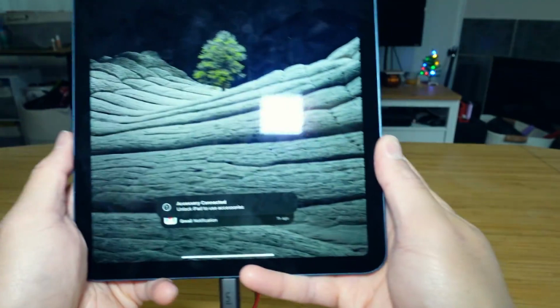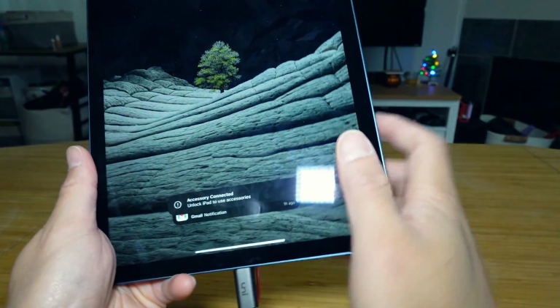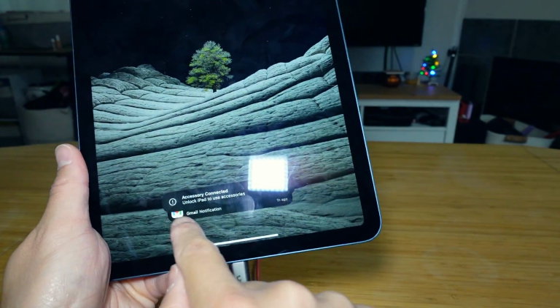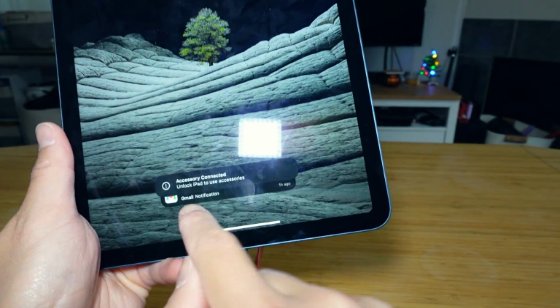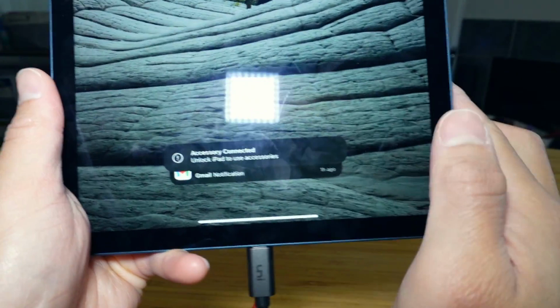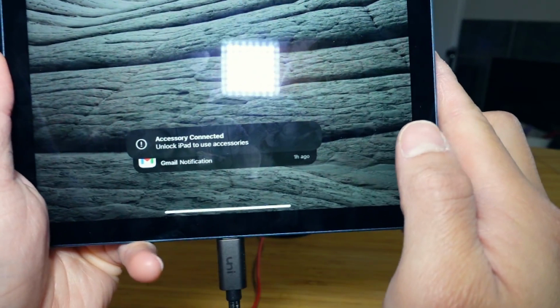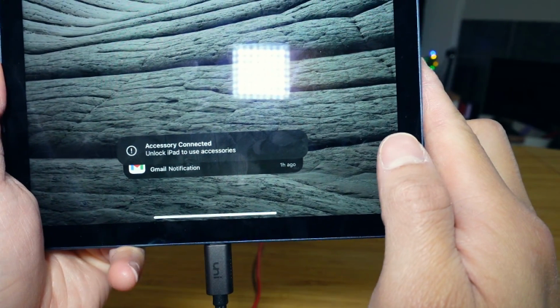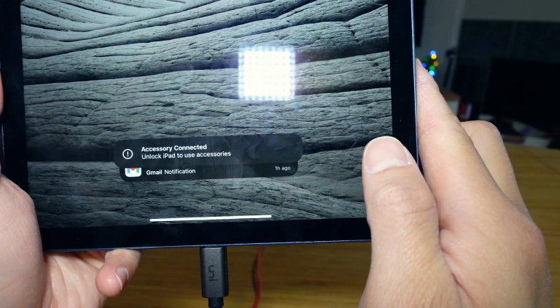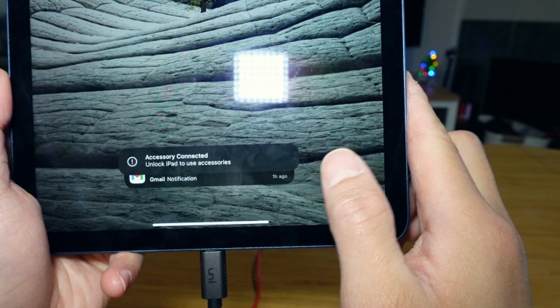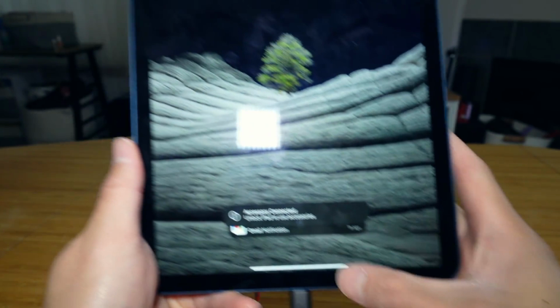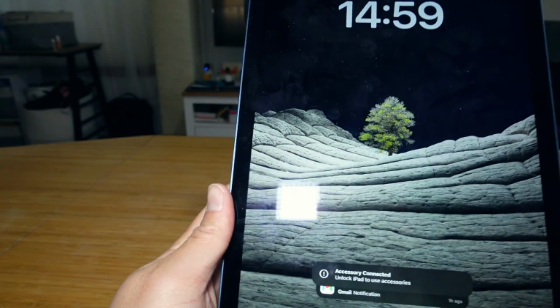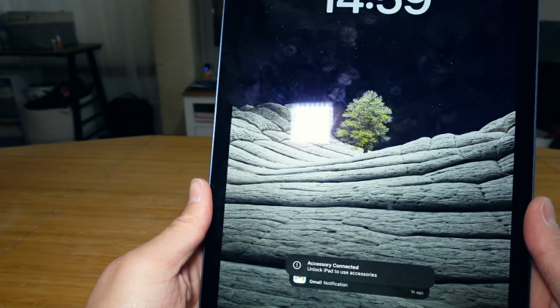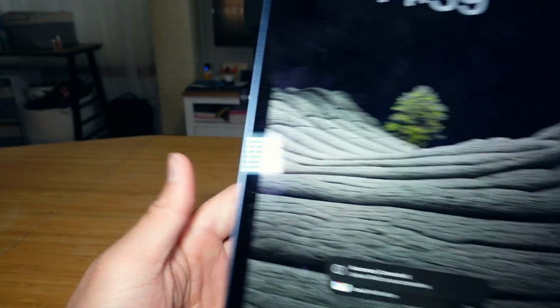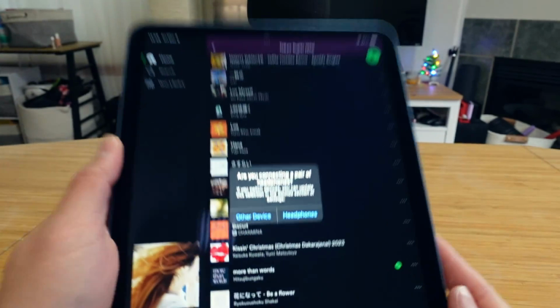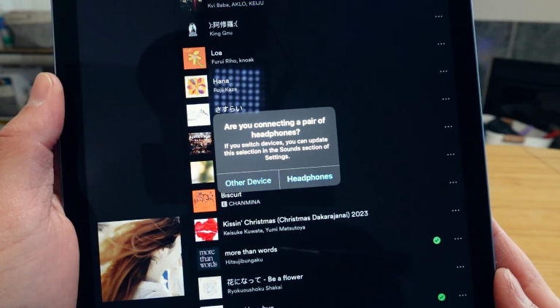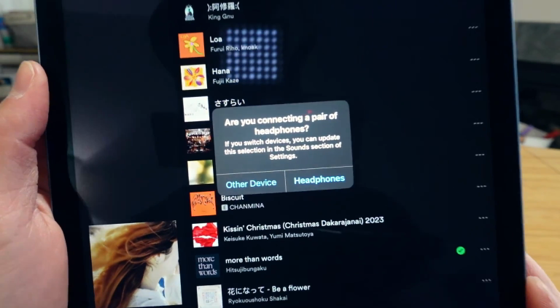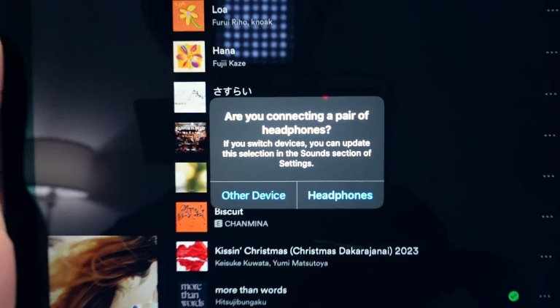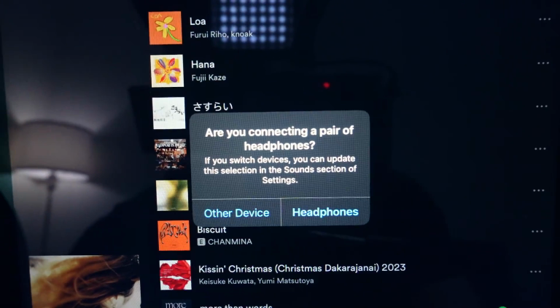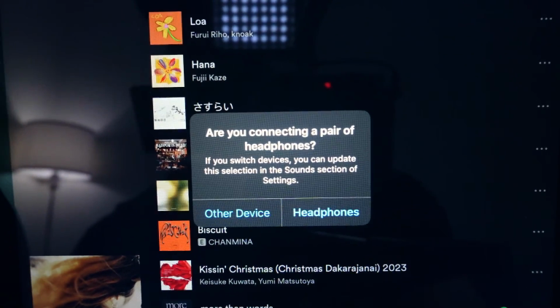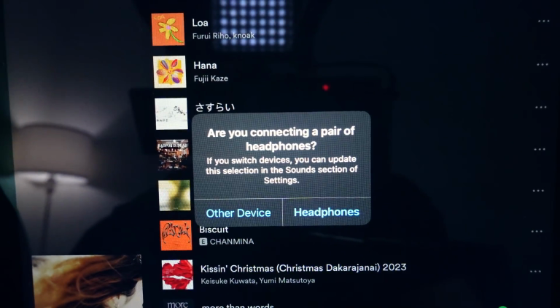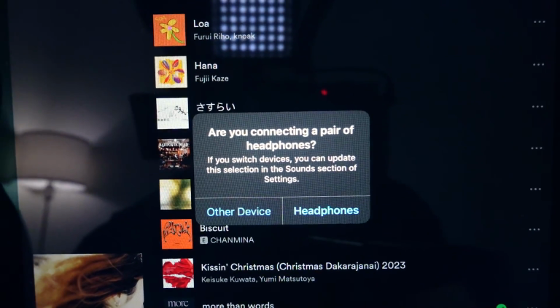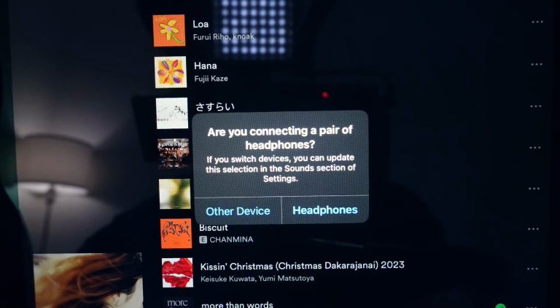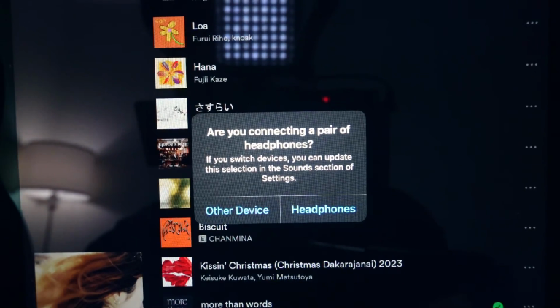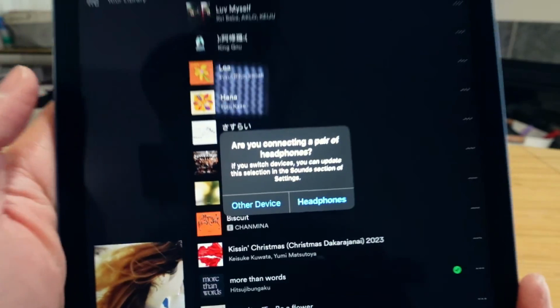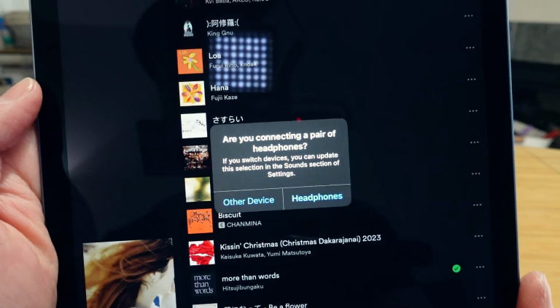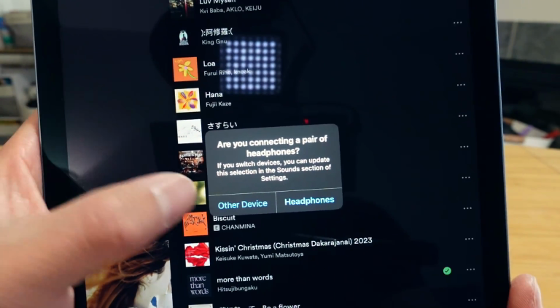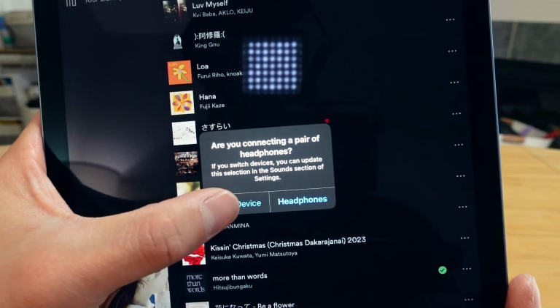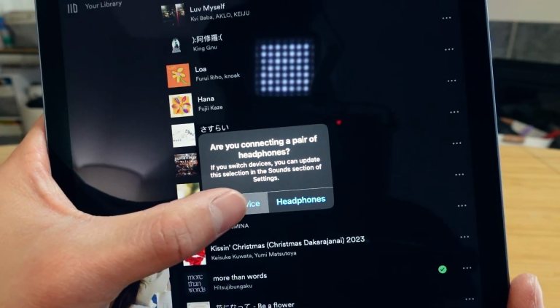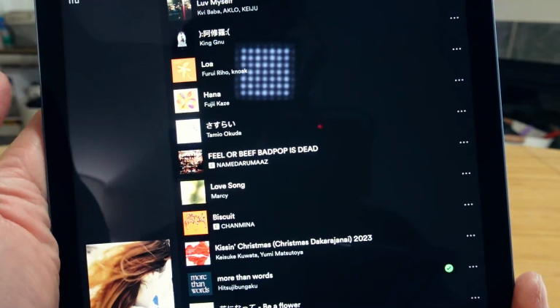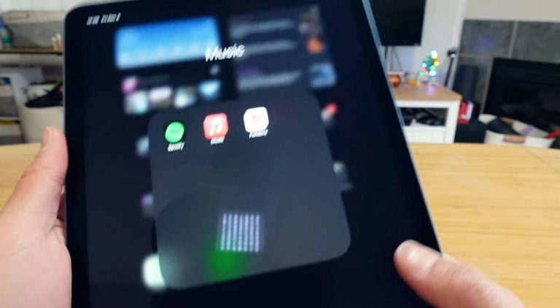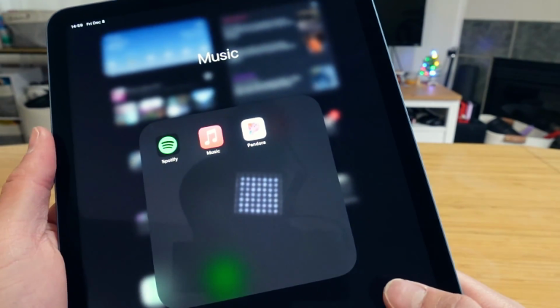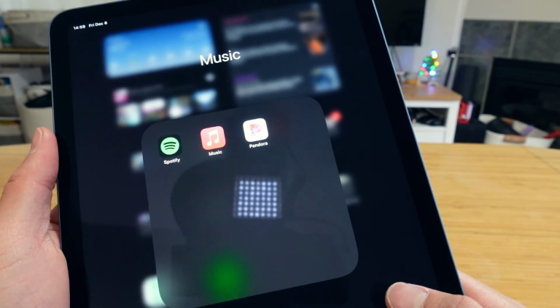There should be a prompt that basically says 'Unlock iPad to use accessories.' It will then have another prompt asking if you are connecting a pair of headphones. I usually just choose 'Other Device,' and after that you're basically good to go.